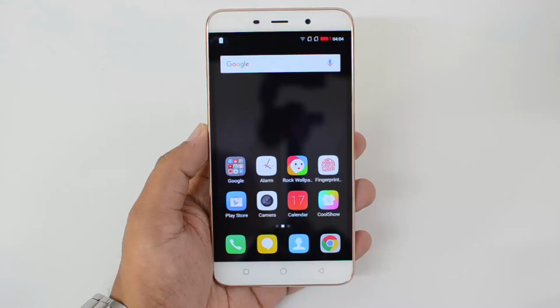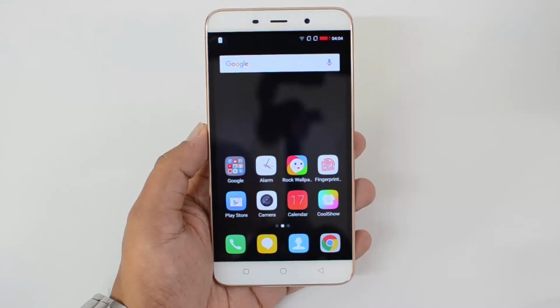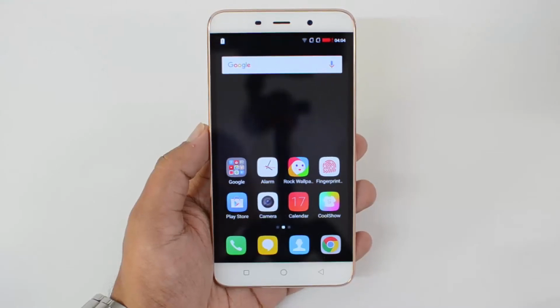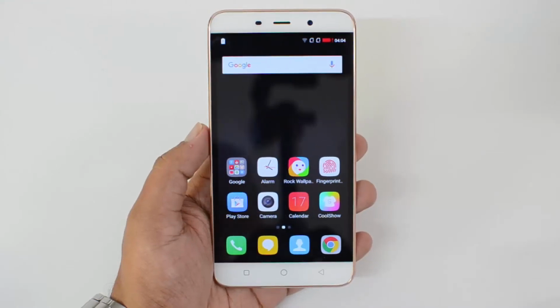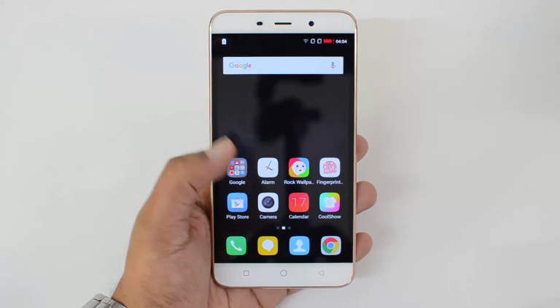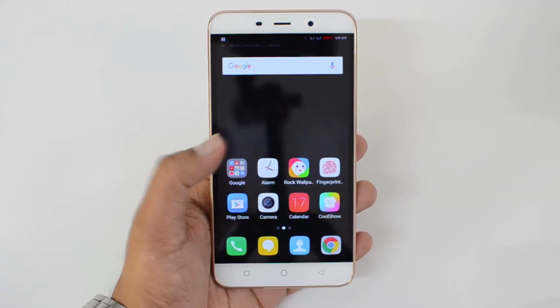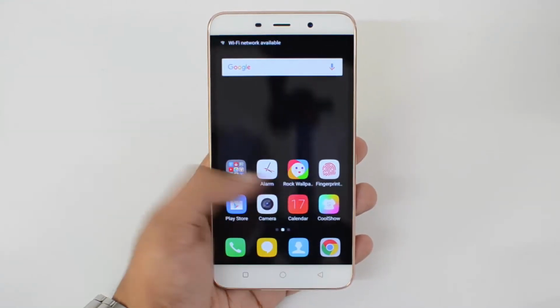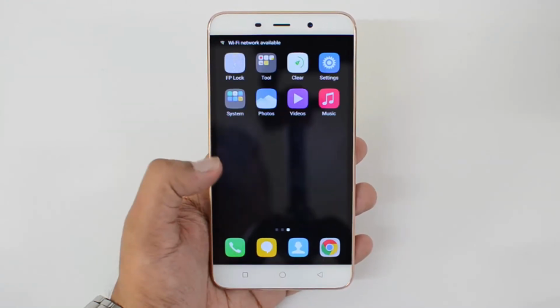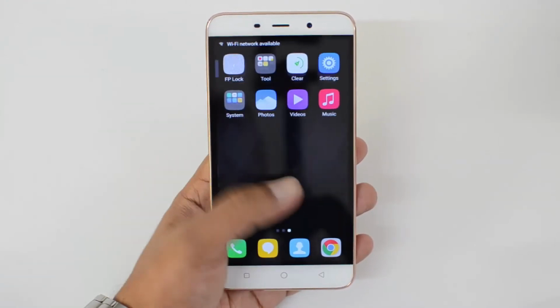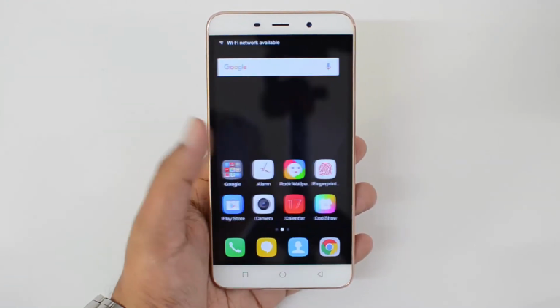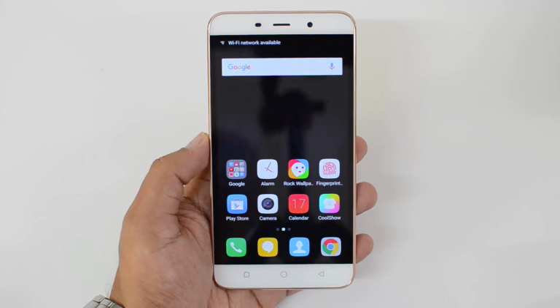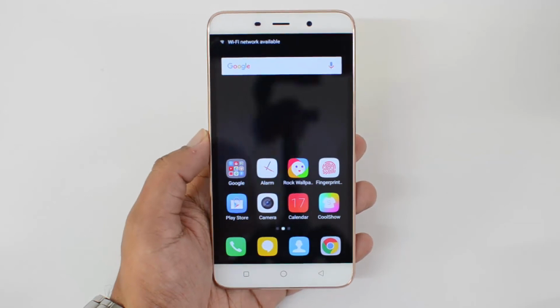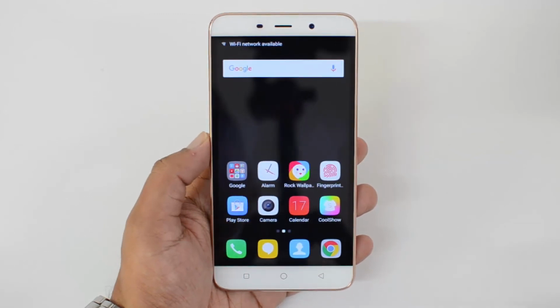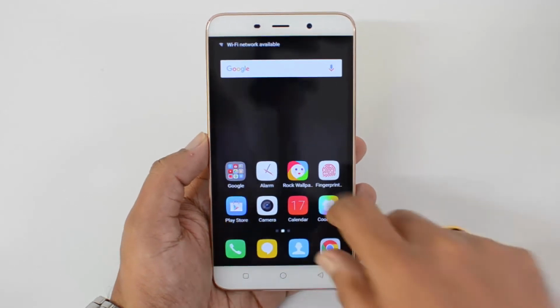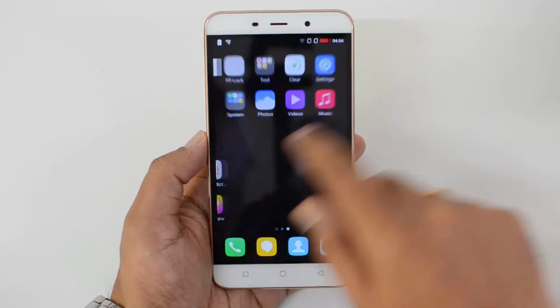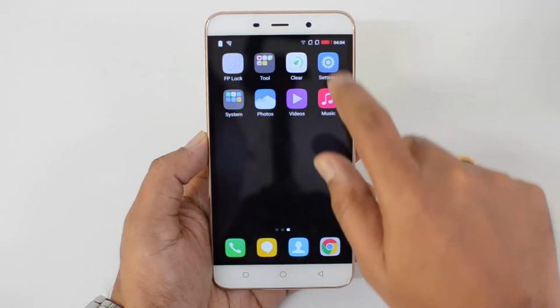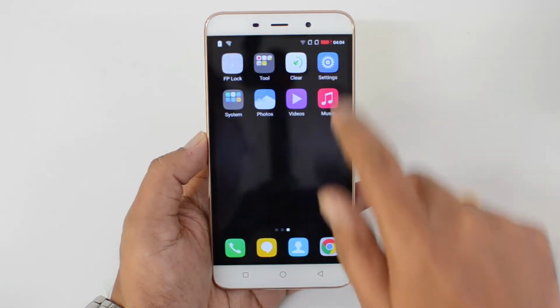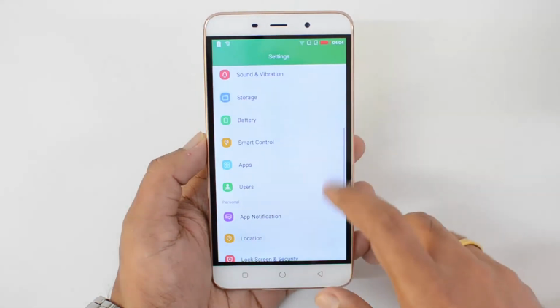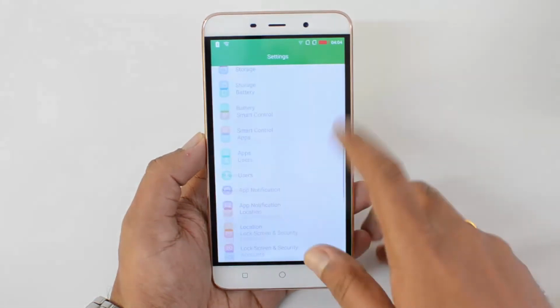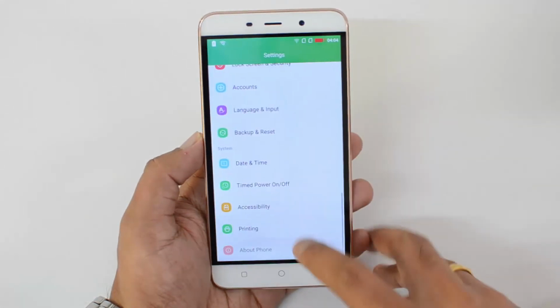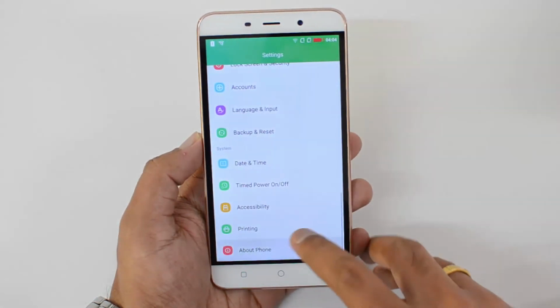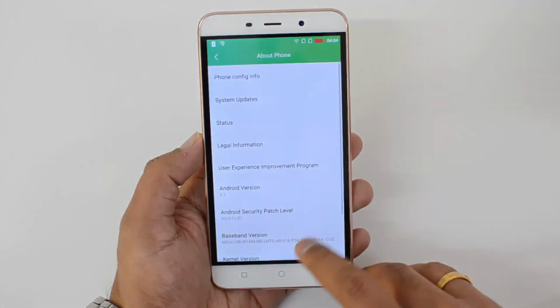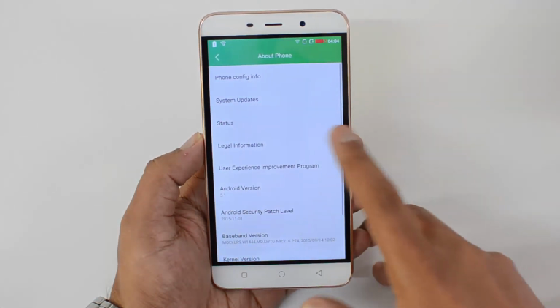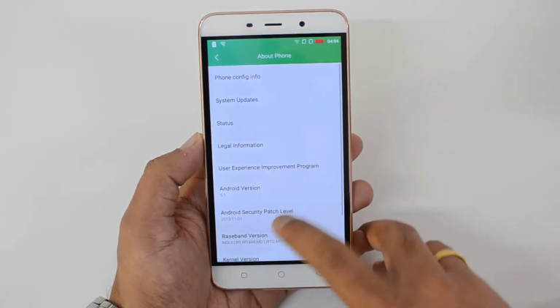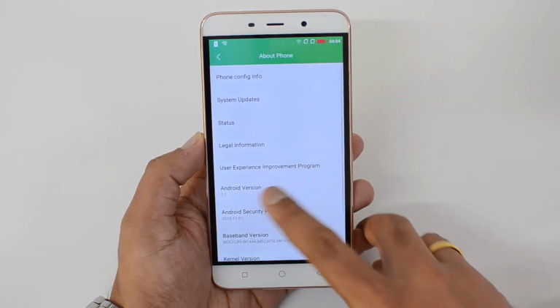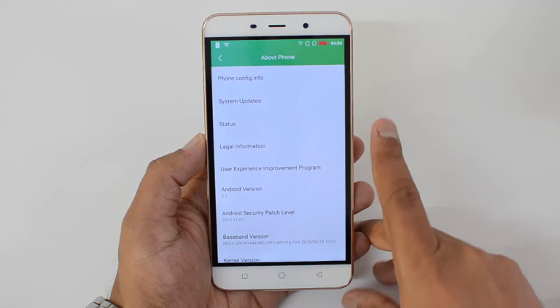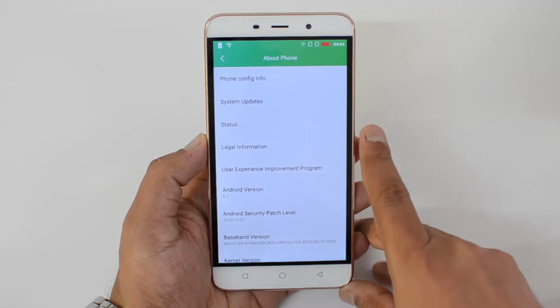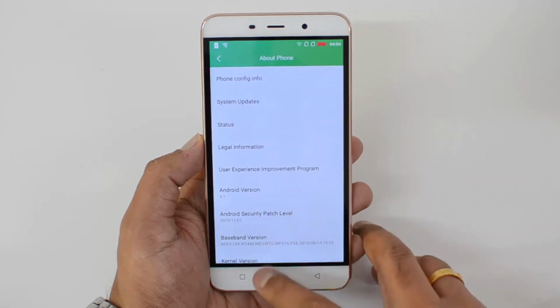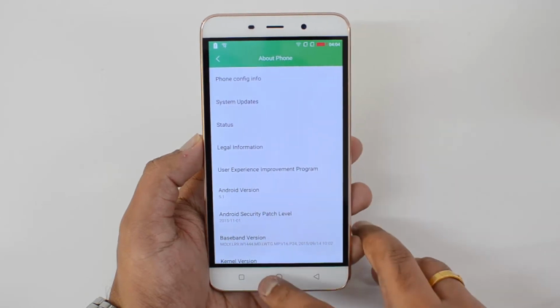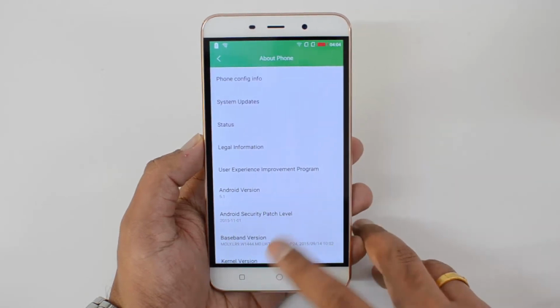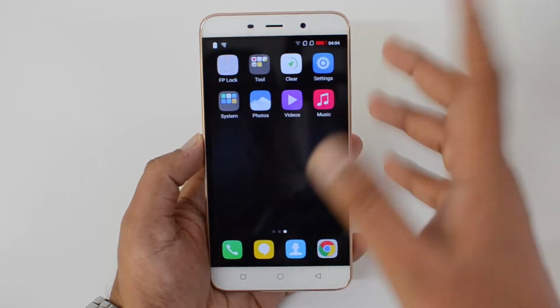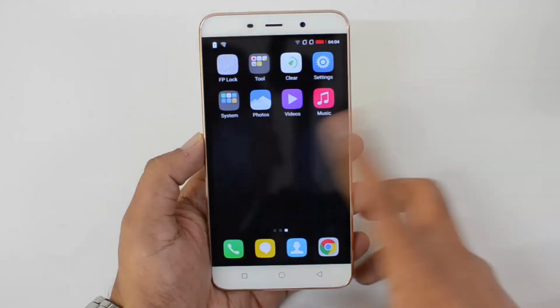We've now booted the phone and you can see this is the Cool UI, running on top of Android 5.1 Lollipop.